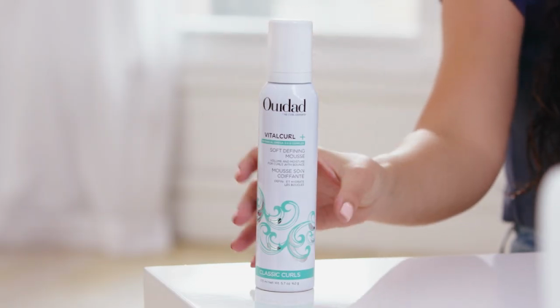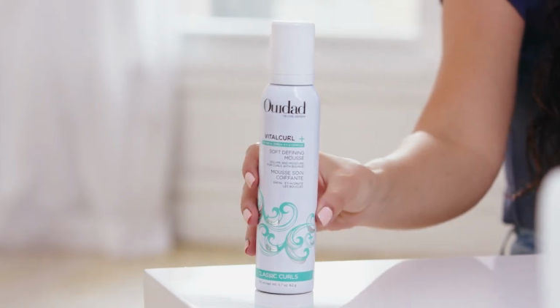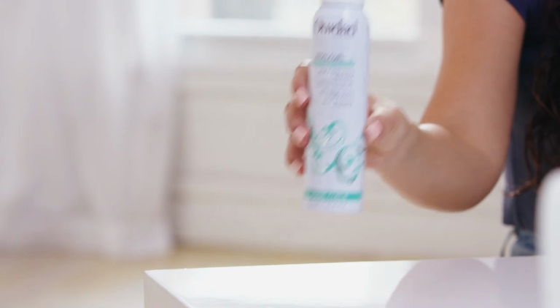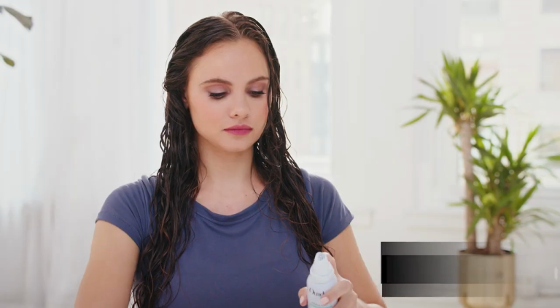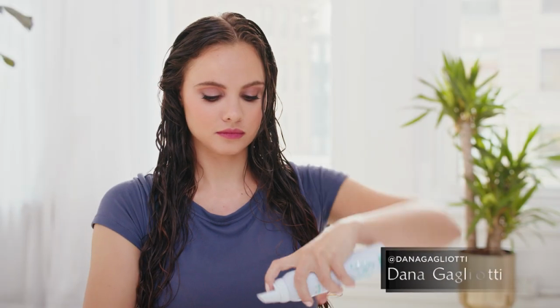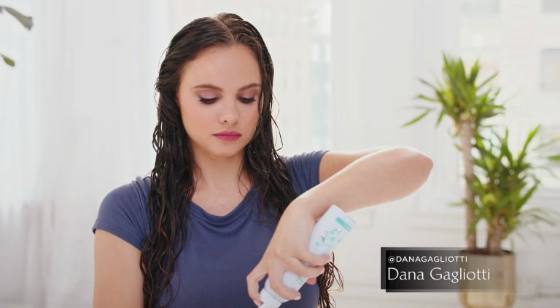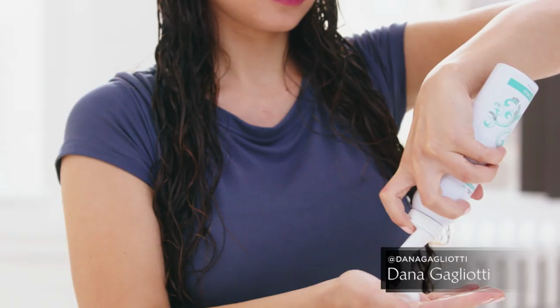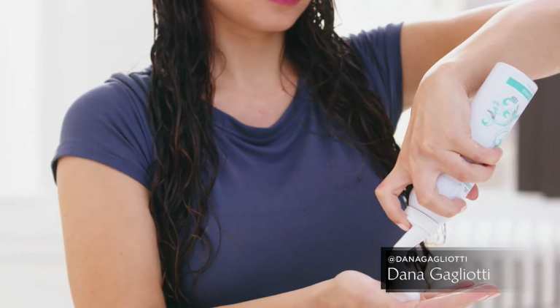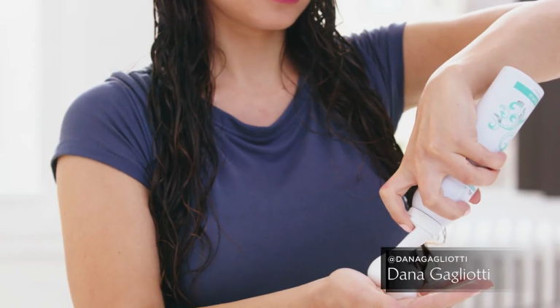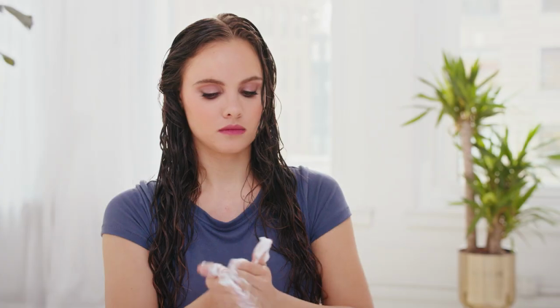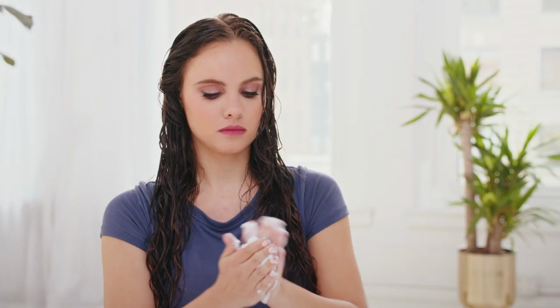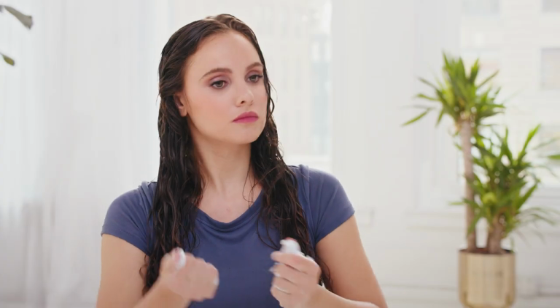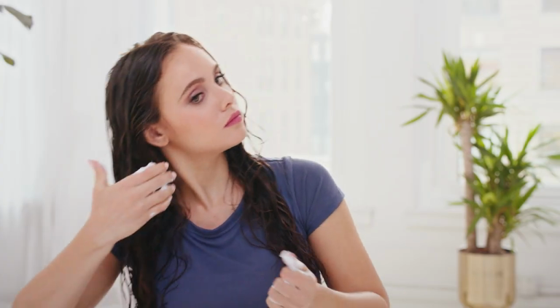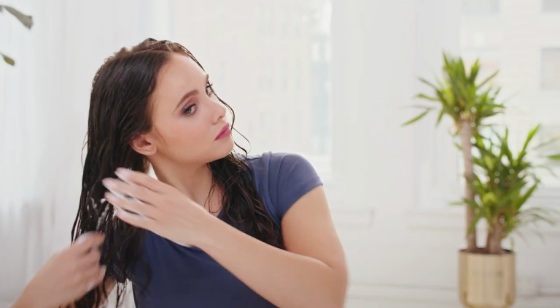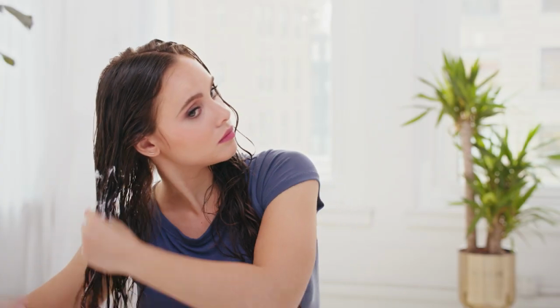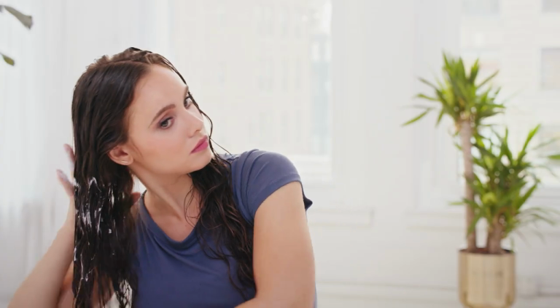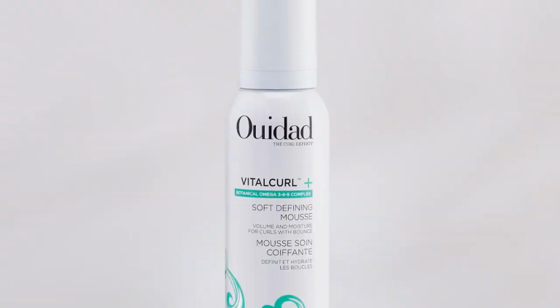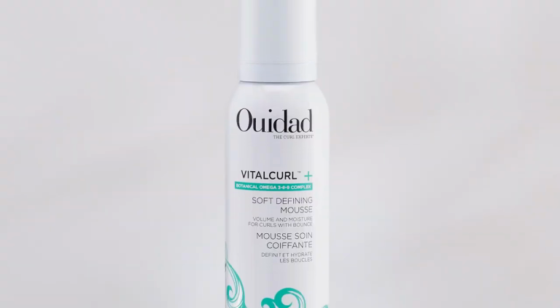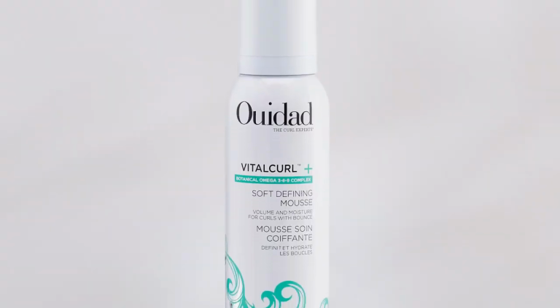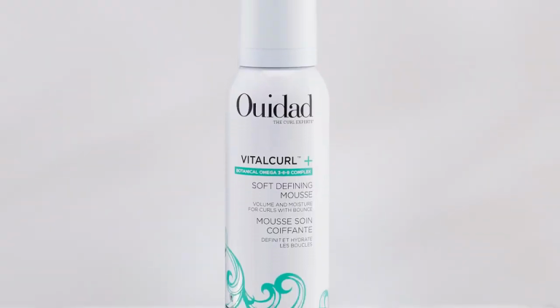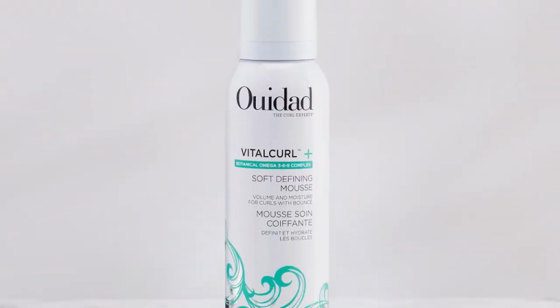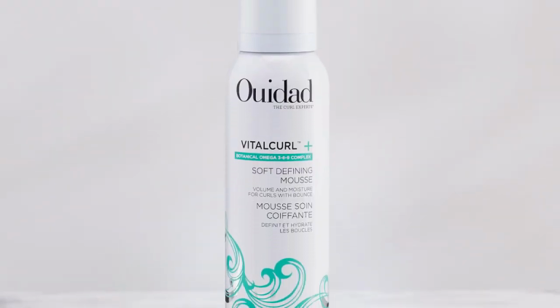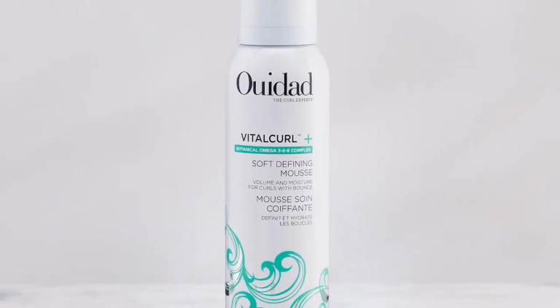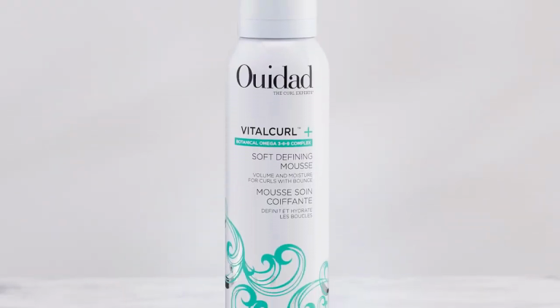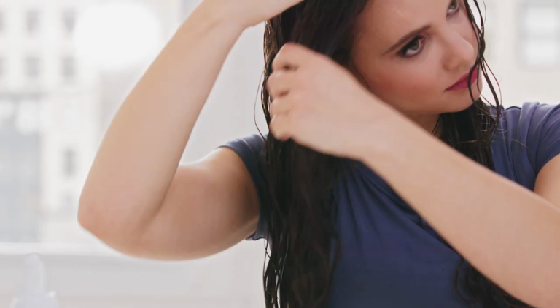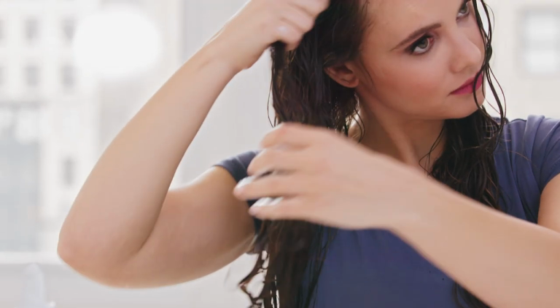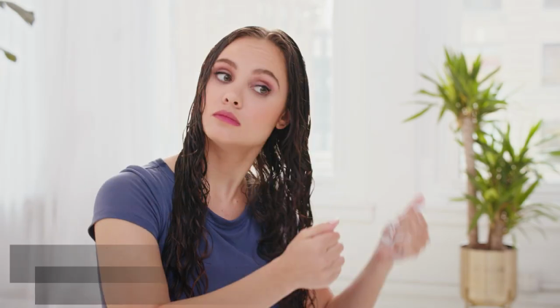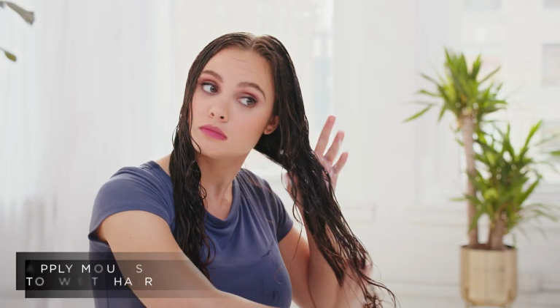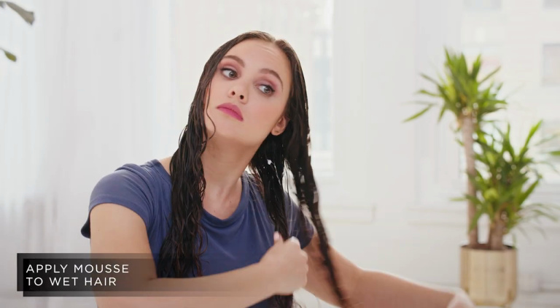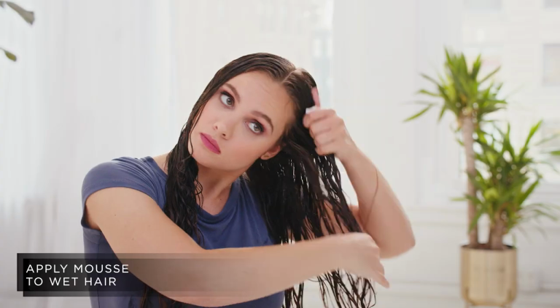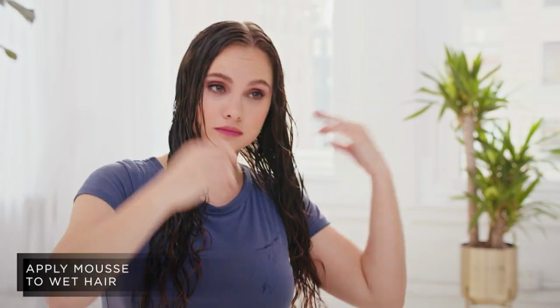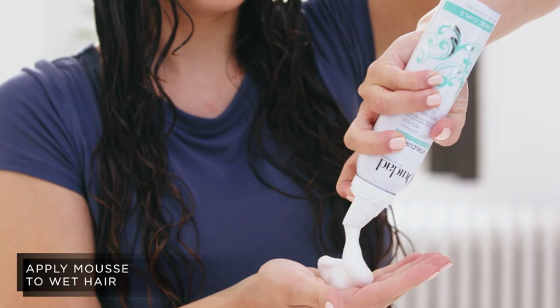Hey everyone, I'm Dana Gagliotti and today I'm going to be showing you how I create the luminous curly style using the Vital Curl Plus Soft Defining Mousse. I start with wet hair and apply the mousse from roots to ends.